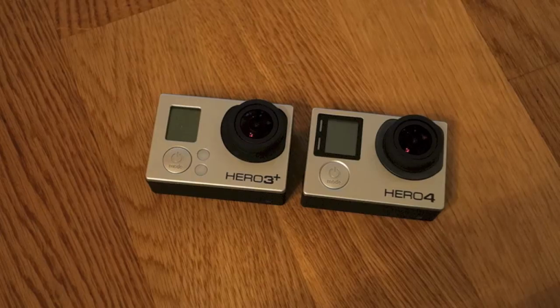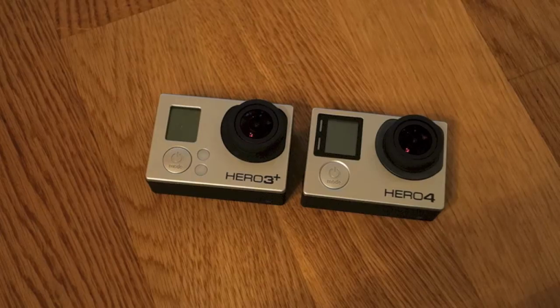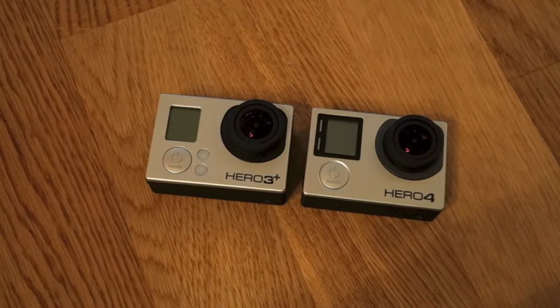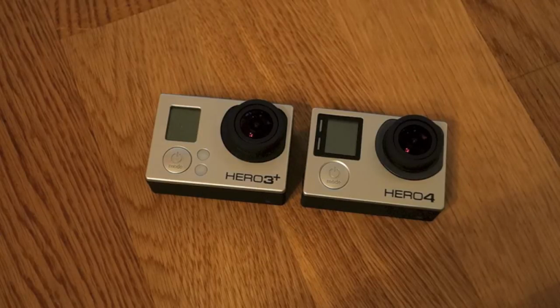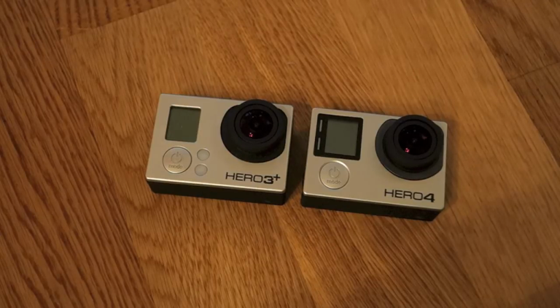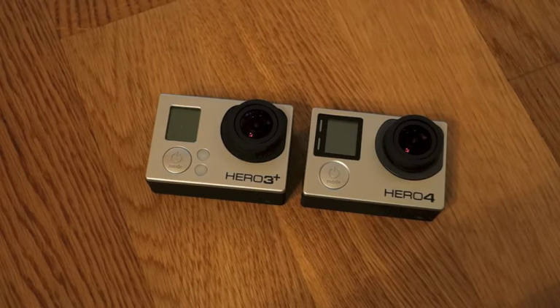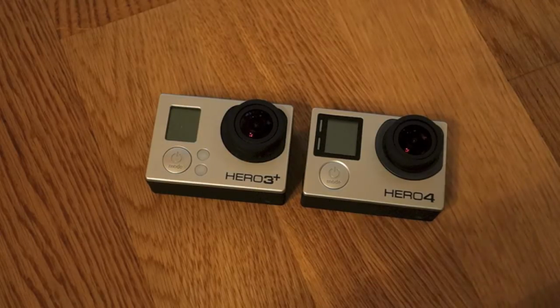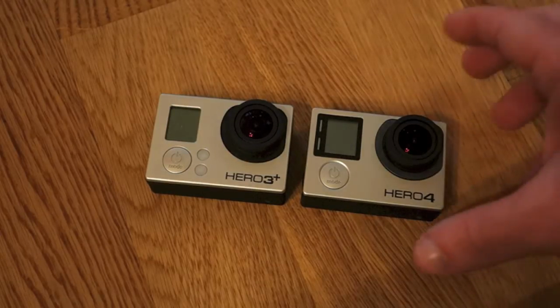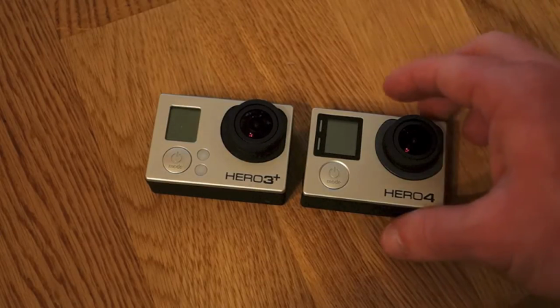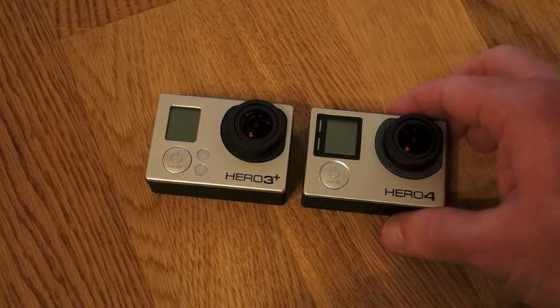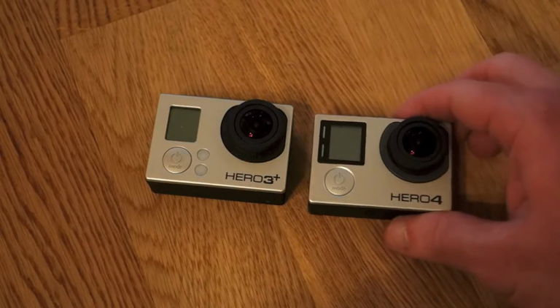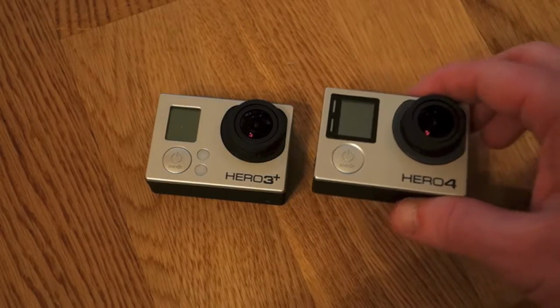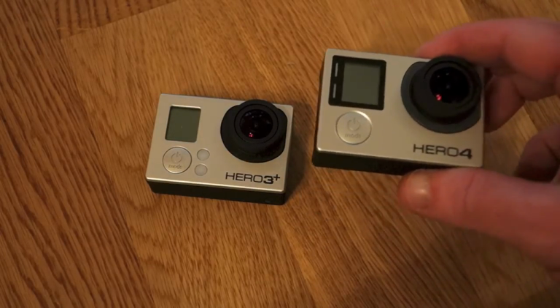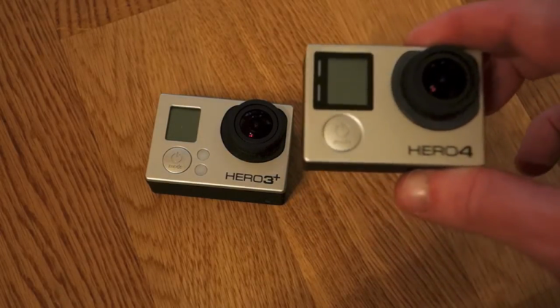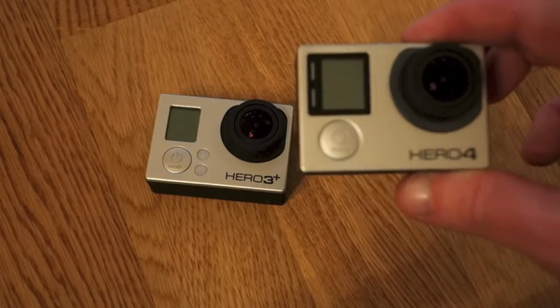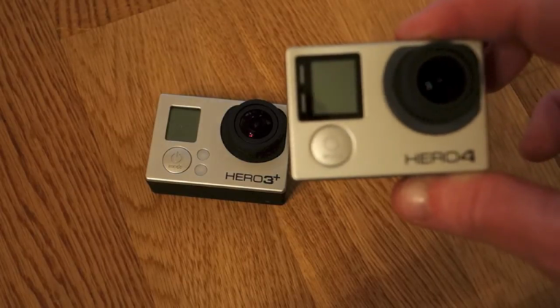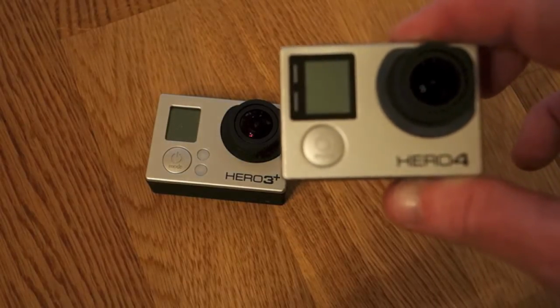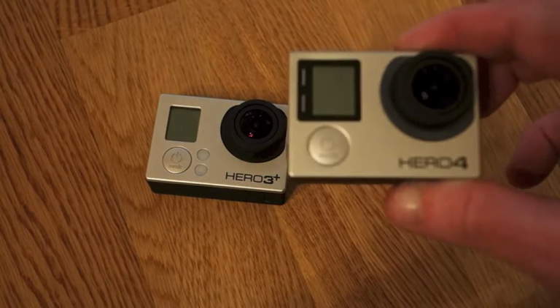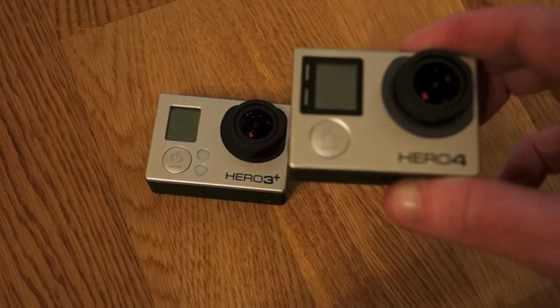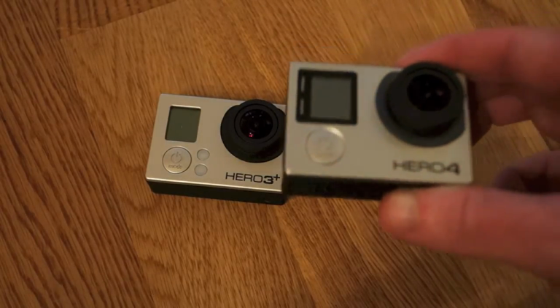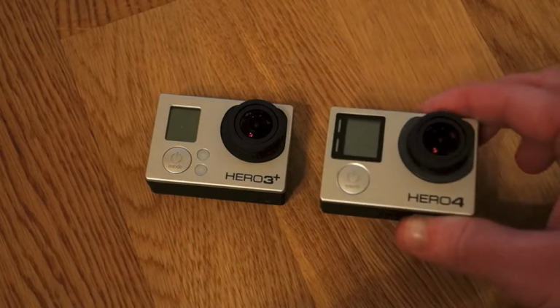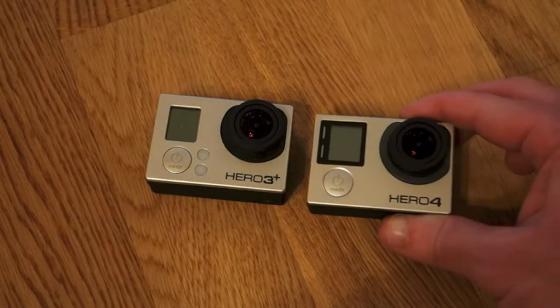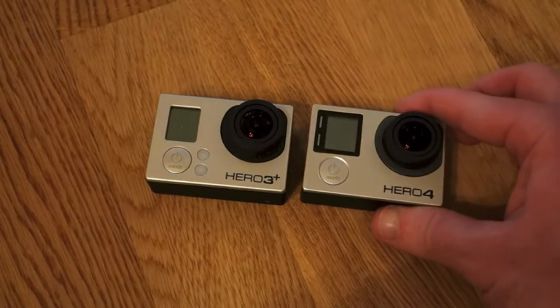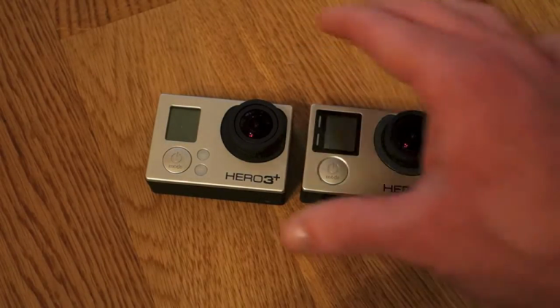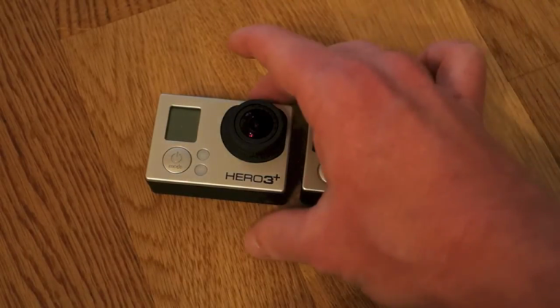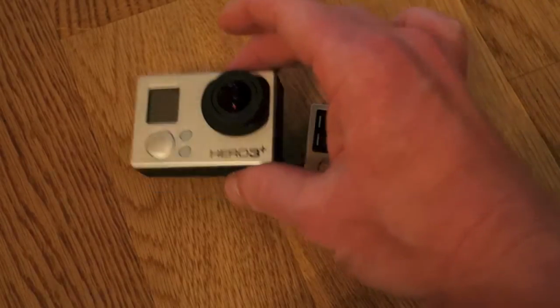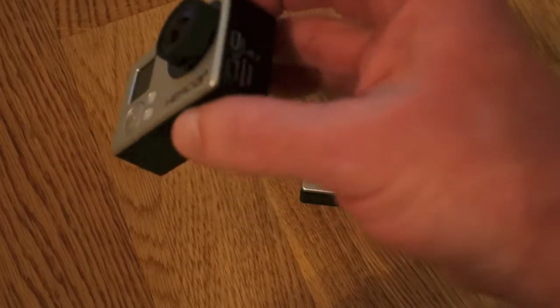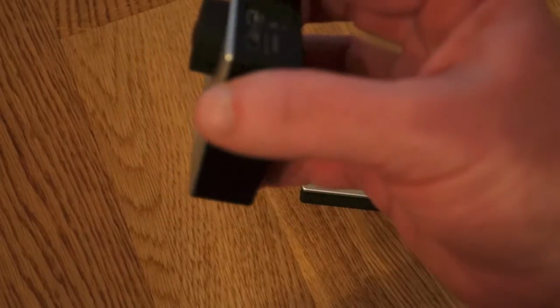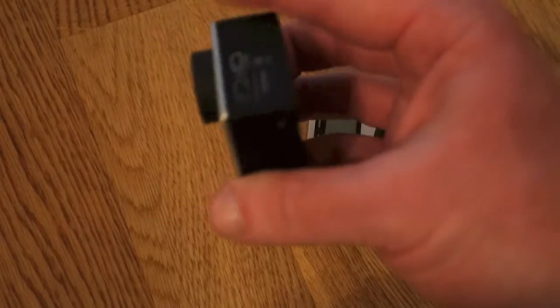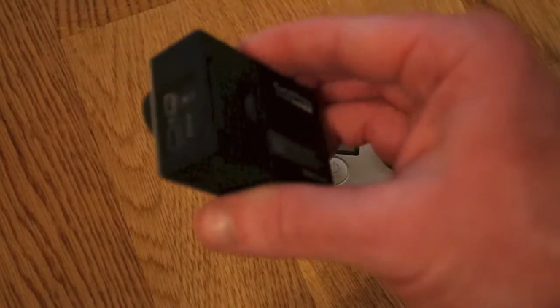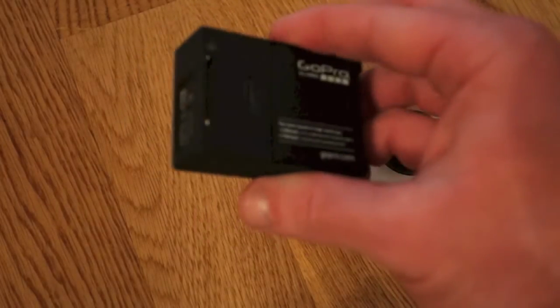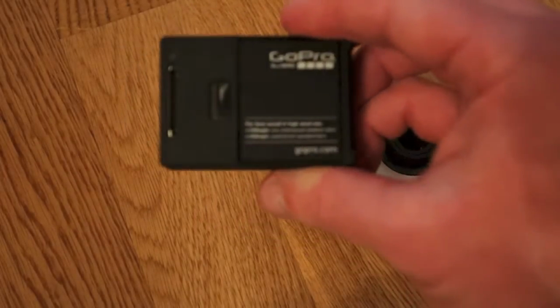Hey everyone, Summertime Ken here. One of the main differences in the Hero 3 Plus and the Hero 4 cameras from GoPro is not only the battery compartment, where you take it out and put it in.